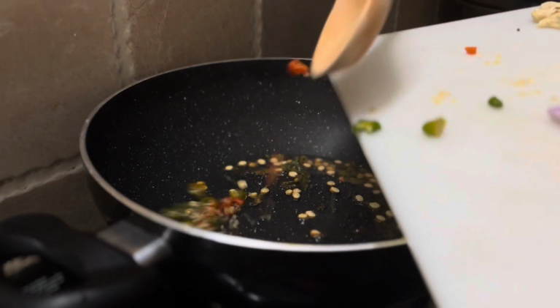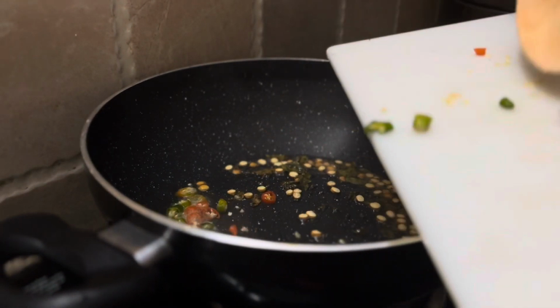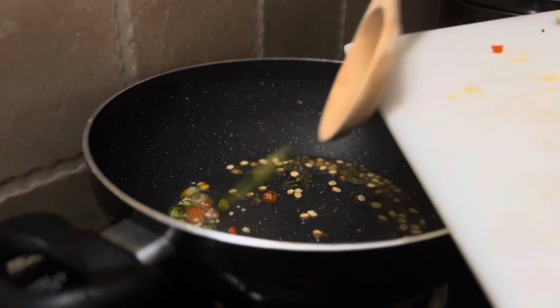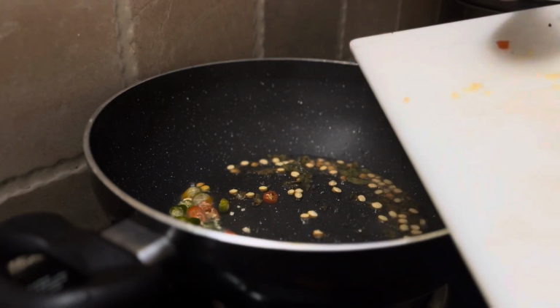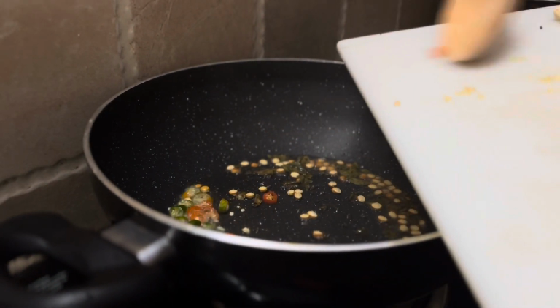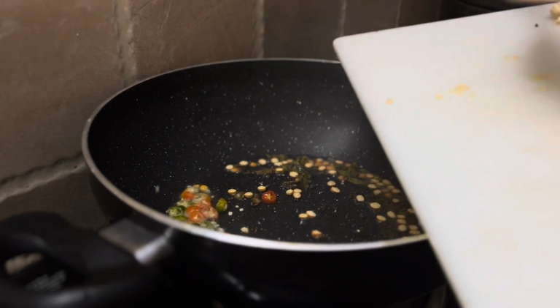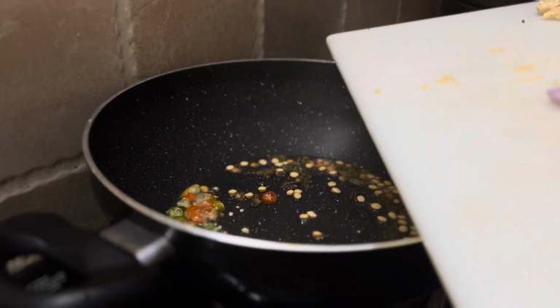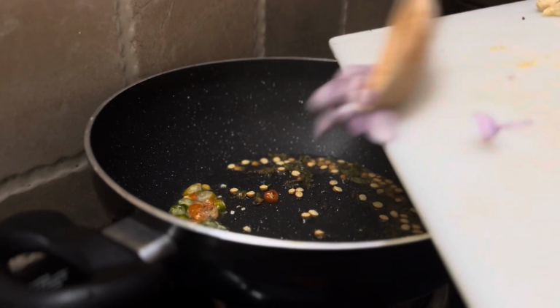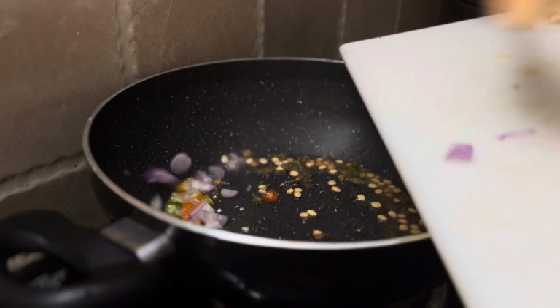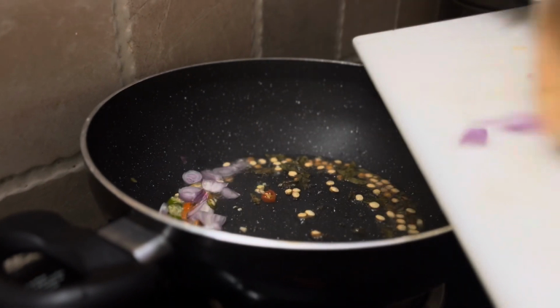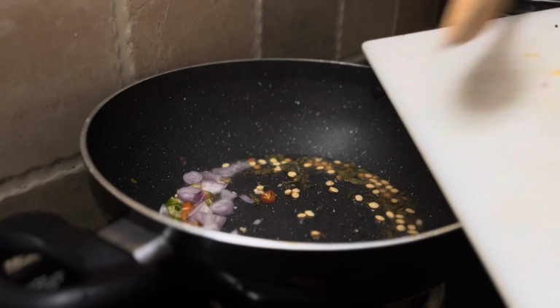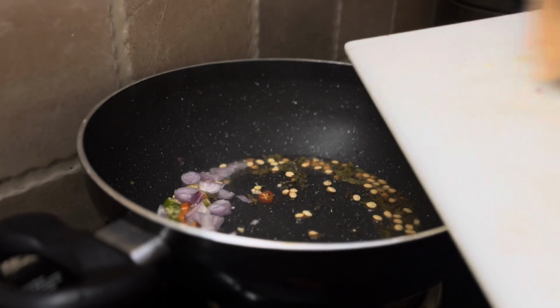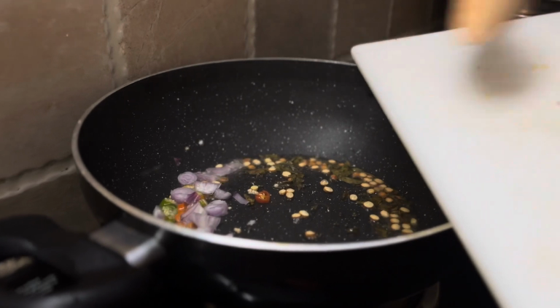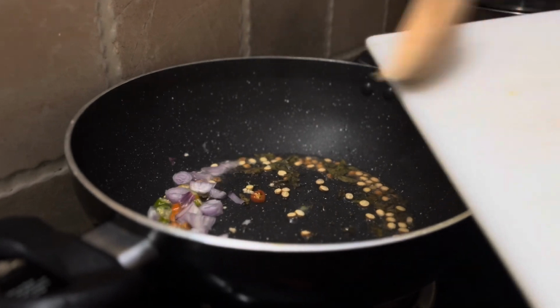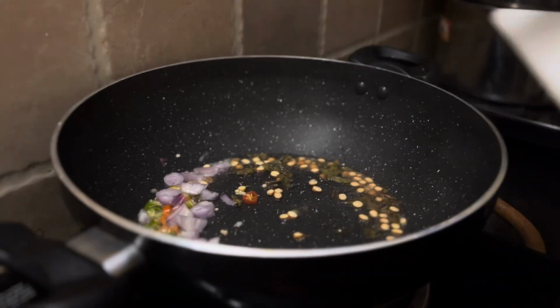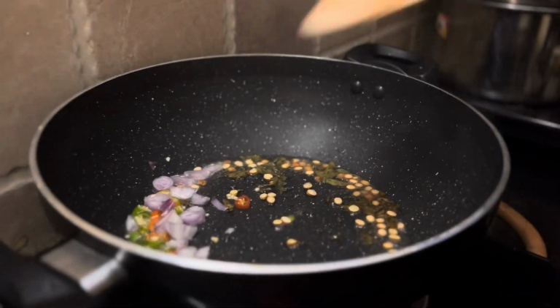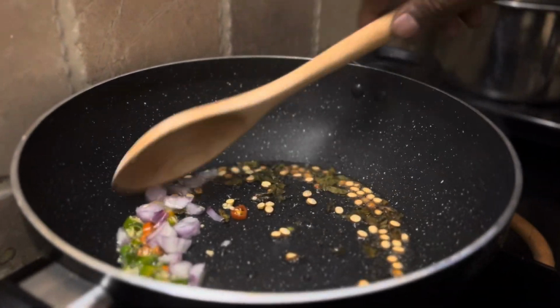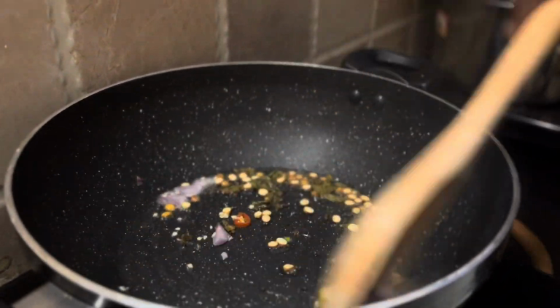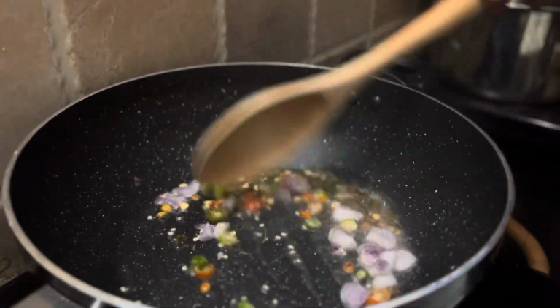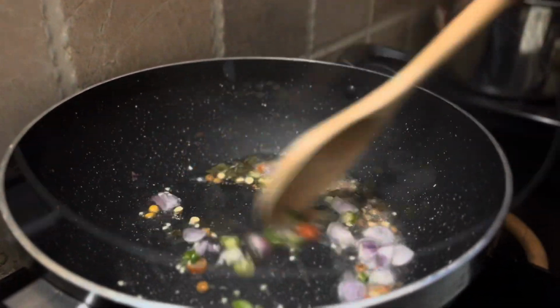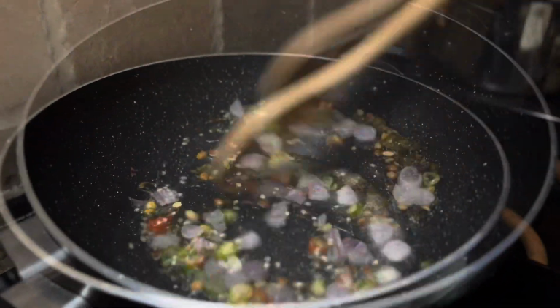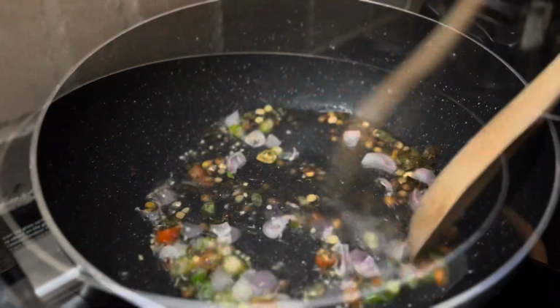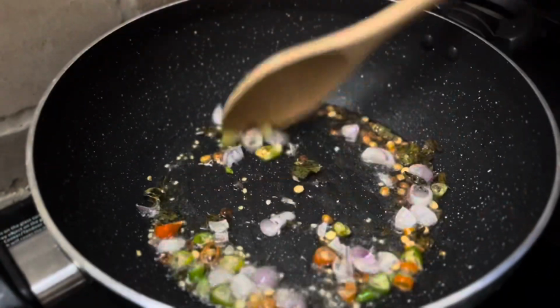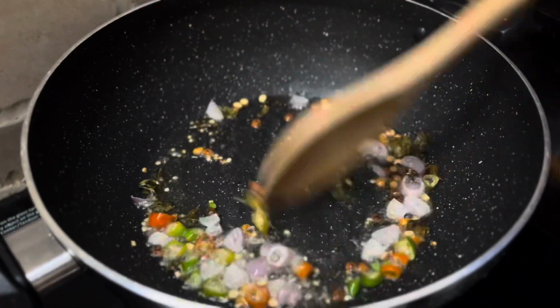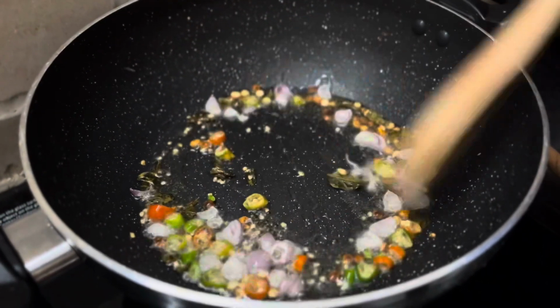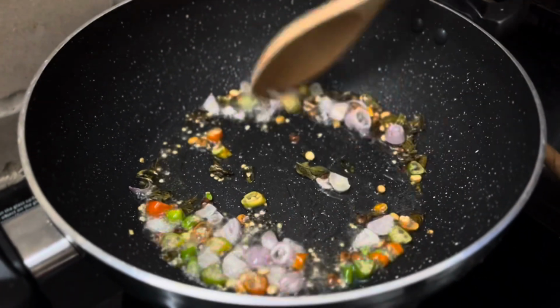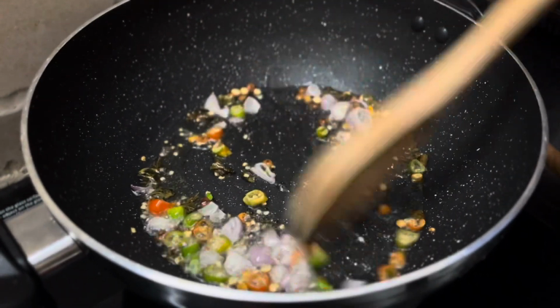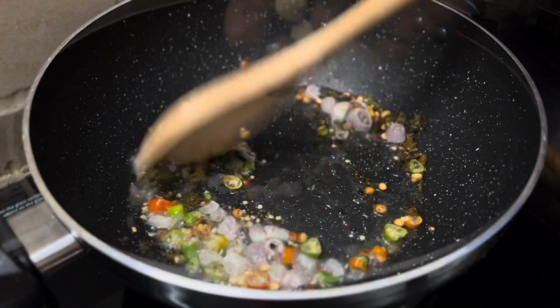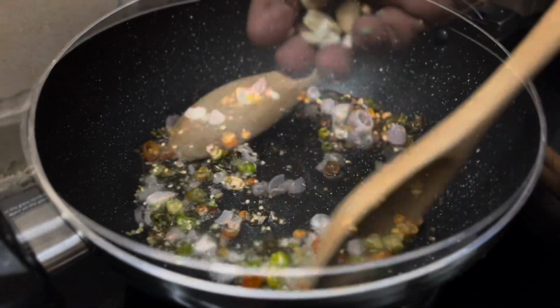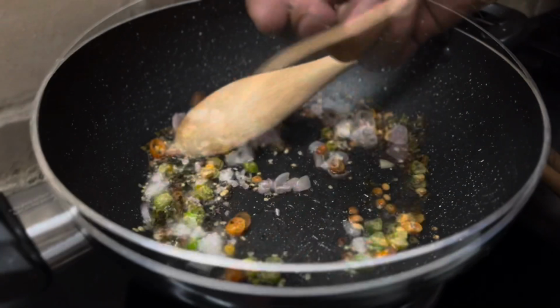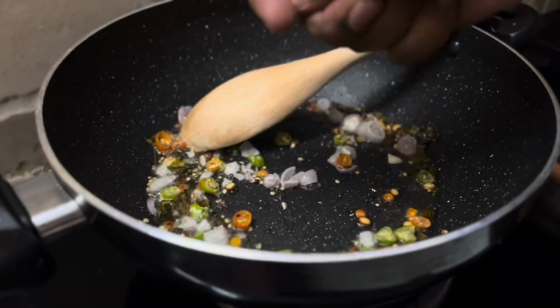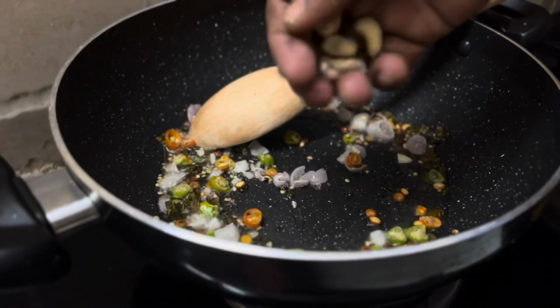I am going to put a little bit of cashew nut in this place. I am going to put a cashew nut in here. Now I am going to taste it.